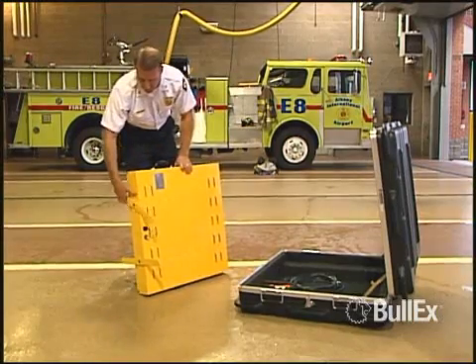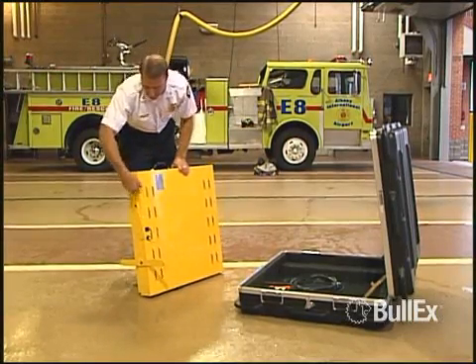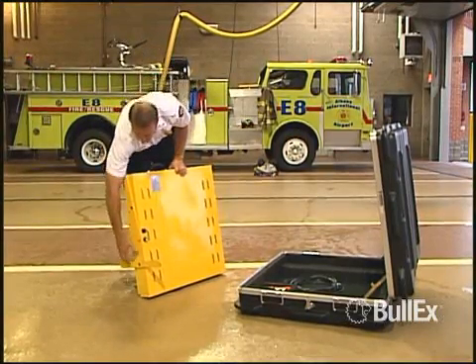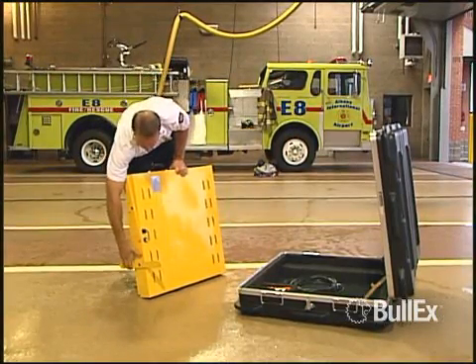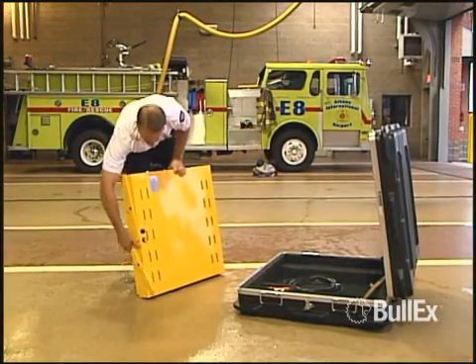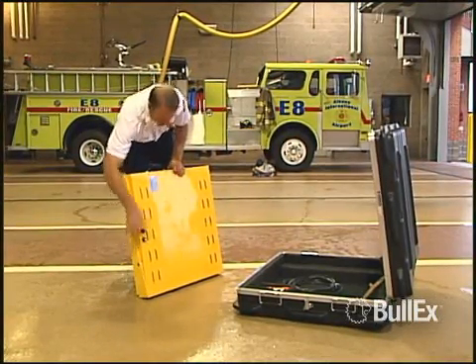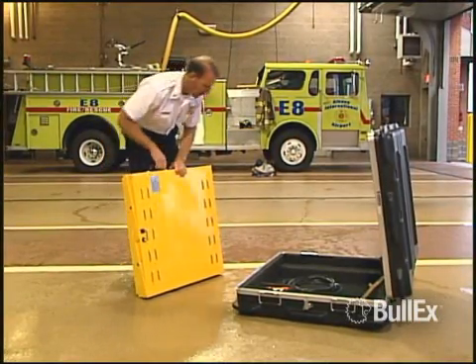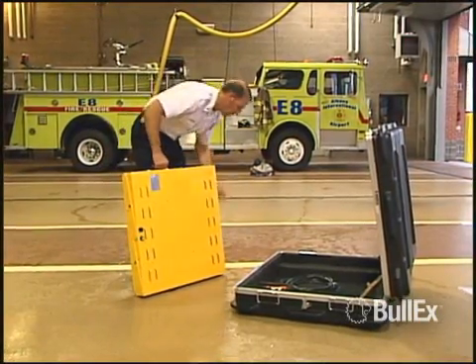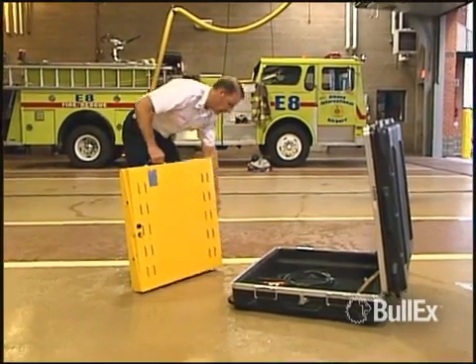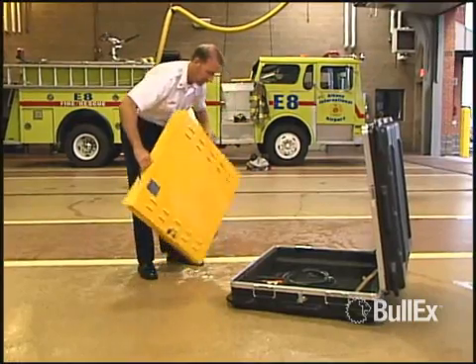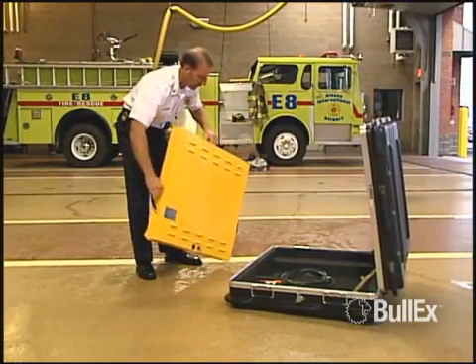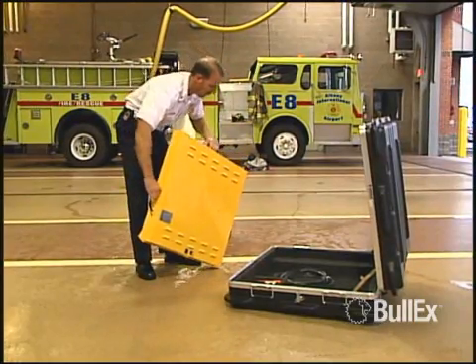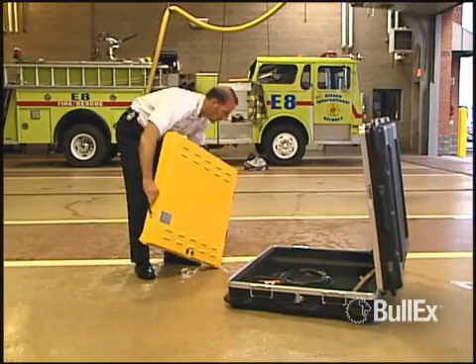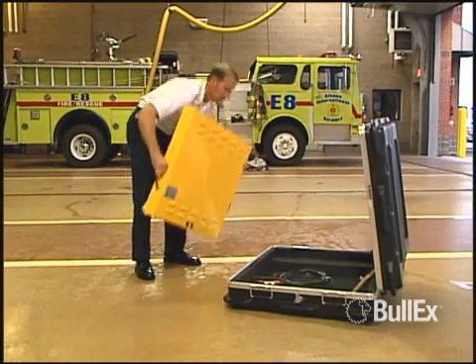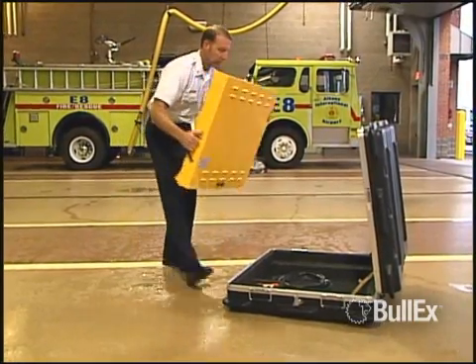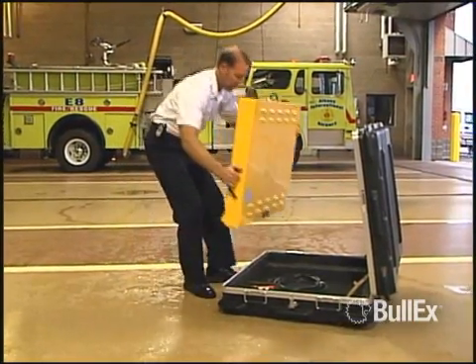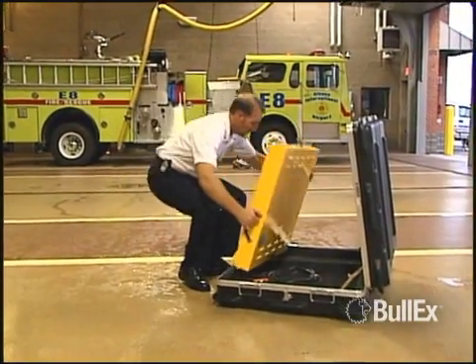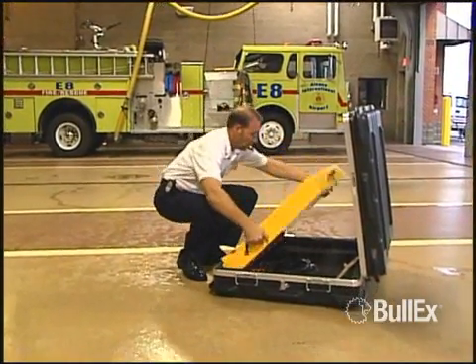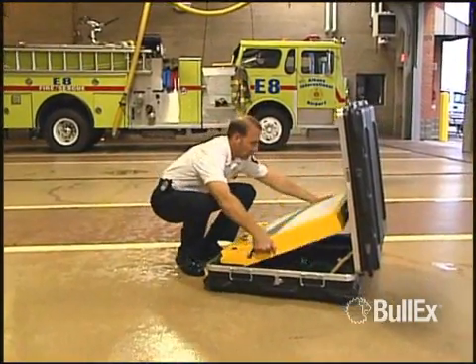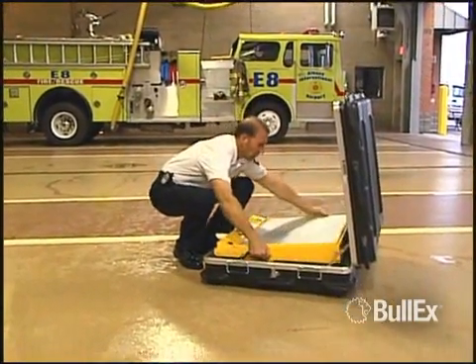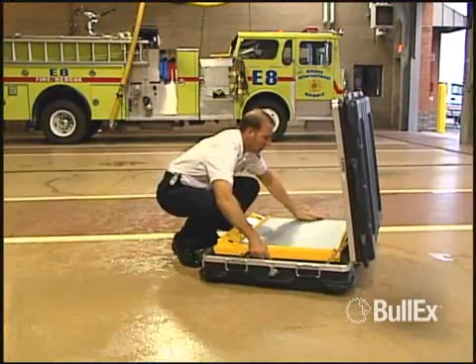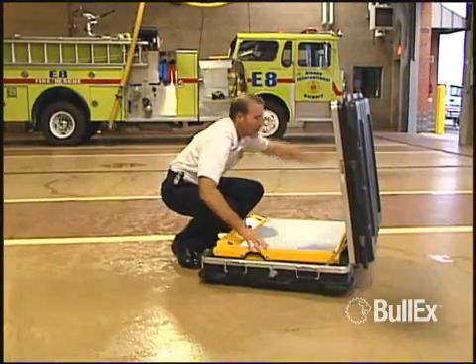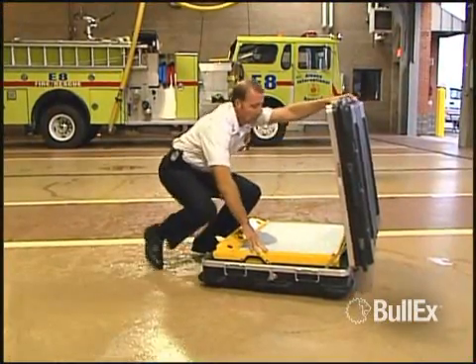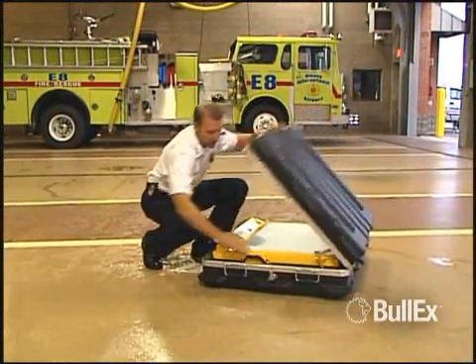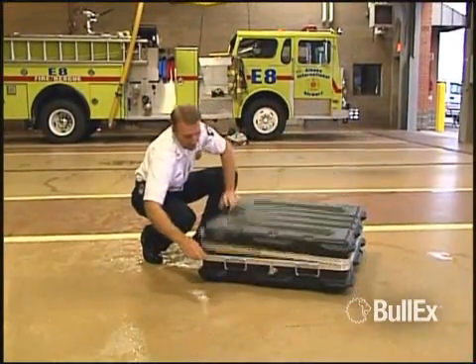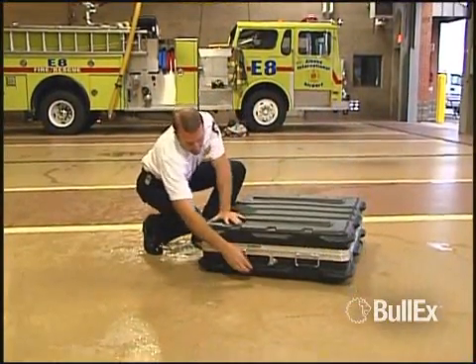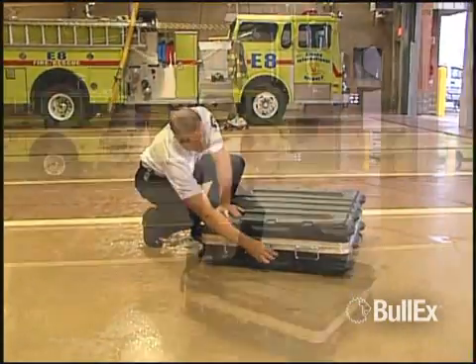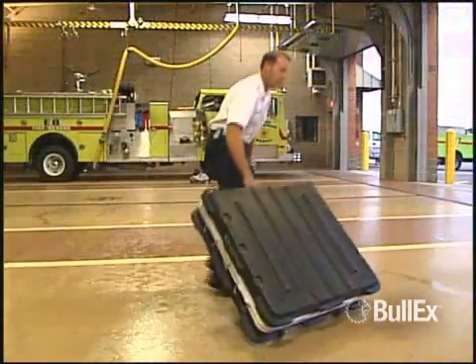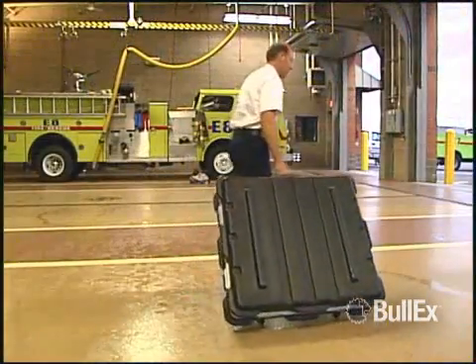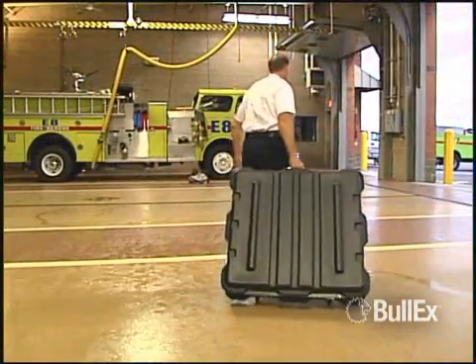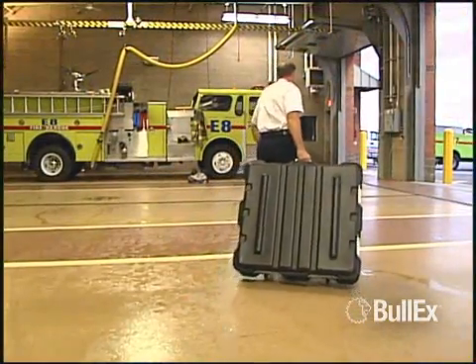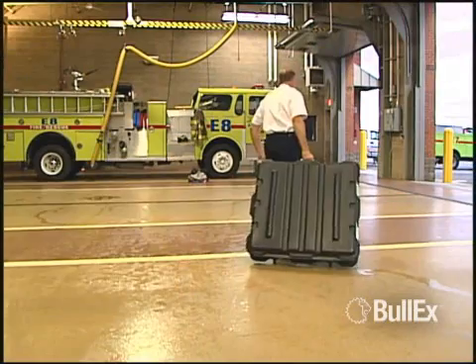HotShot is self-contained, lightweight and easy to transport. Its long-lasting internal batteries allow for hours of operation before recharging. Rugged transport cases enable you to take HotShot anywhere your extinguisher training requires.